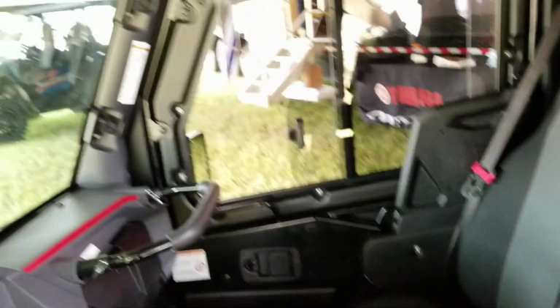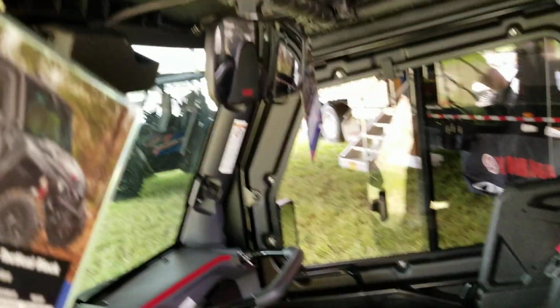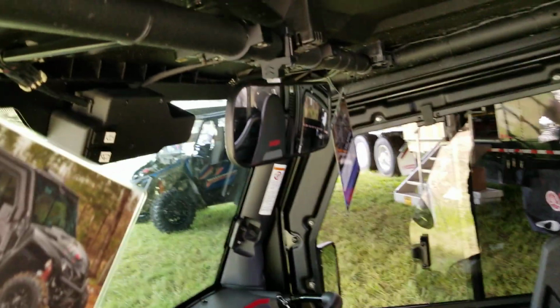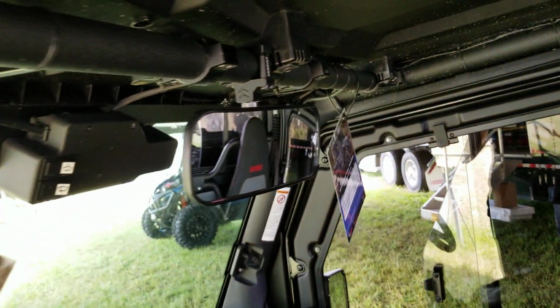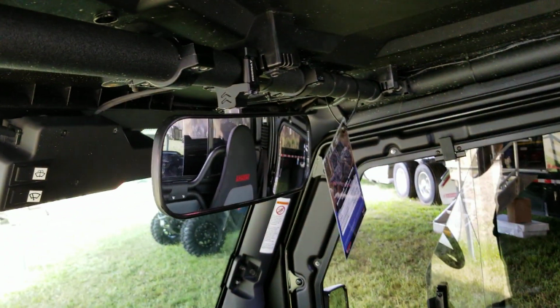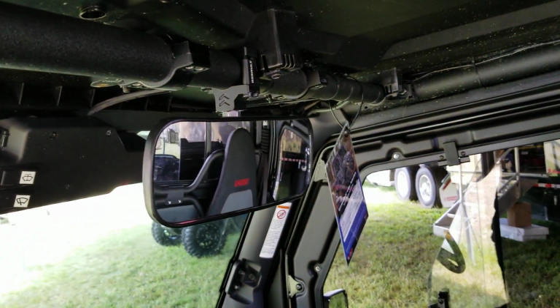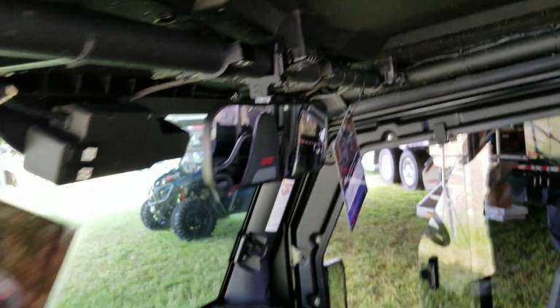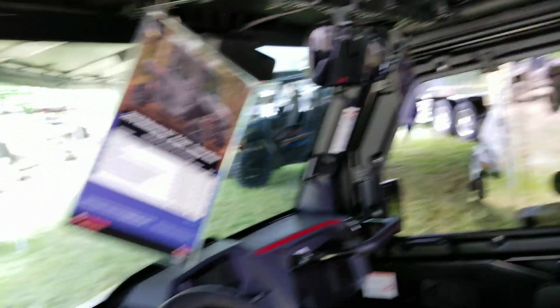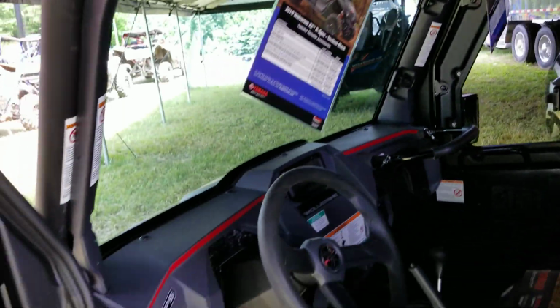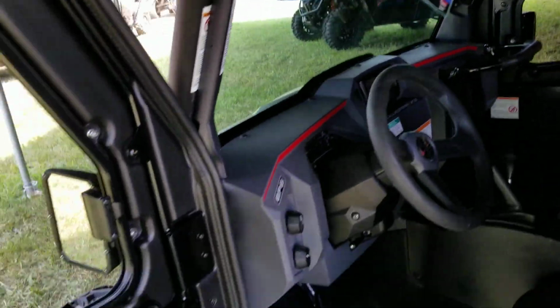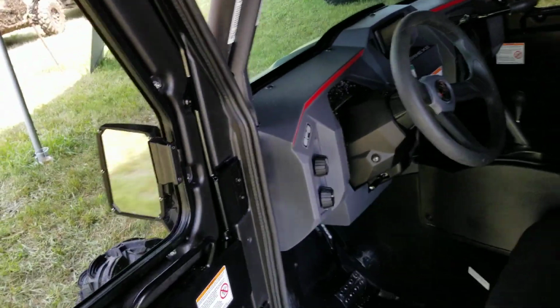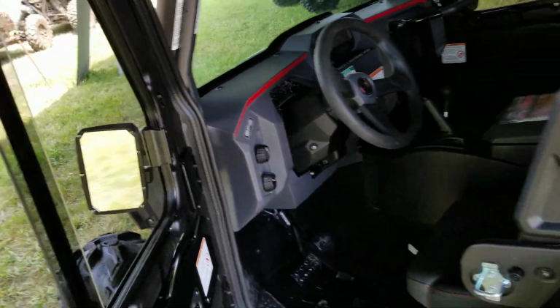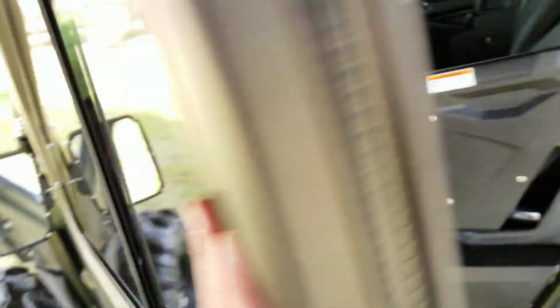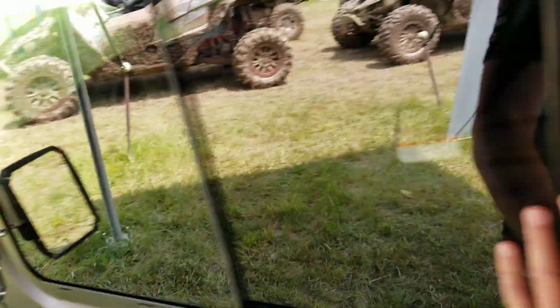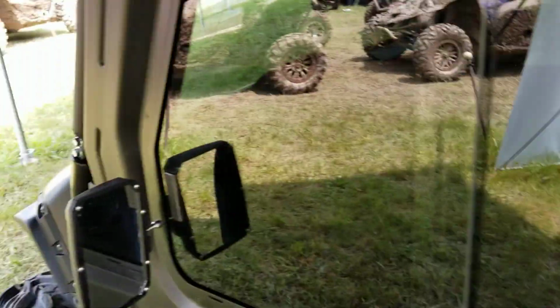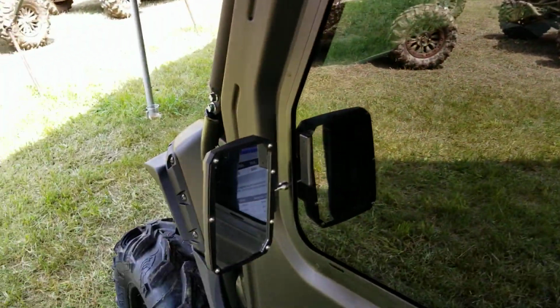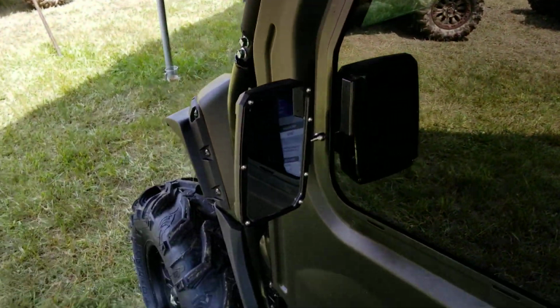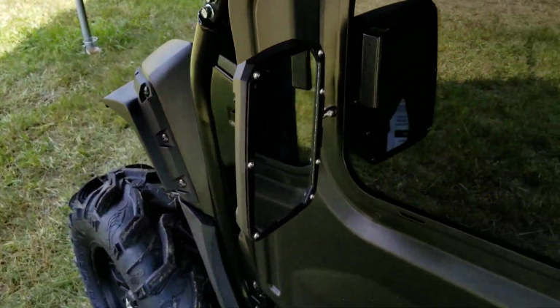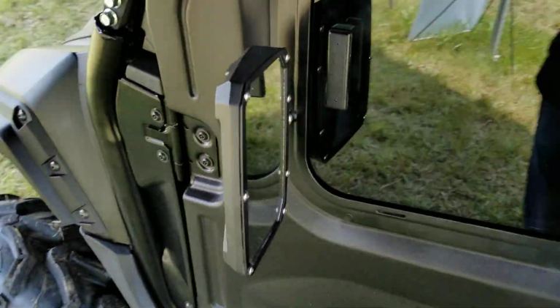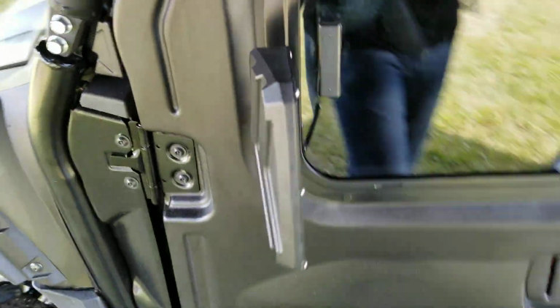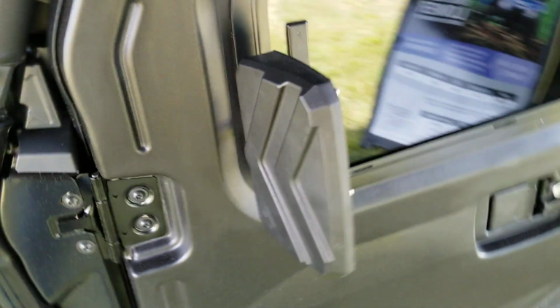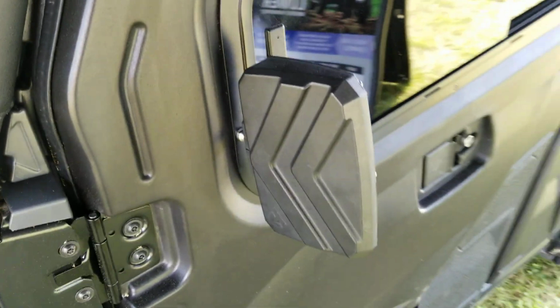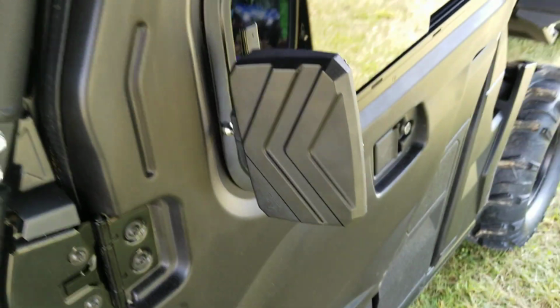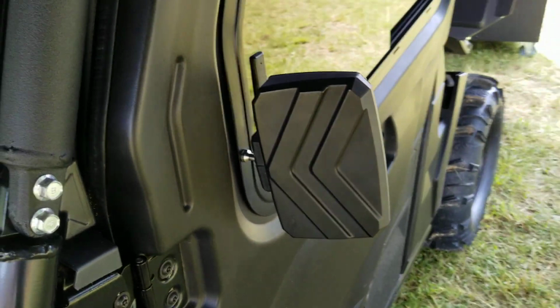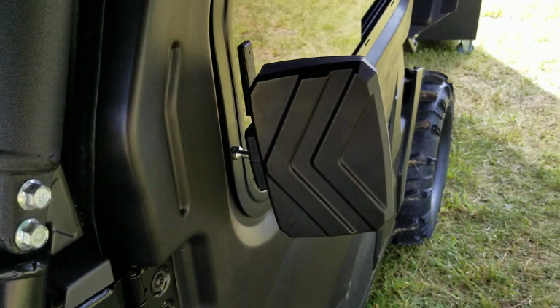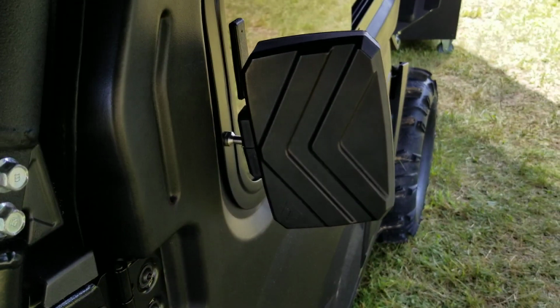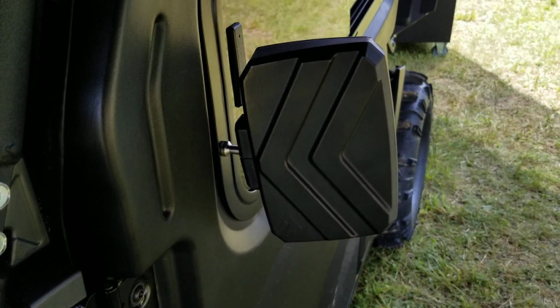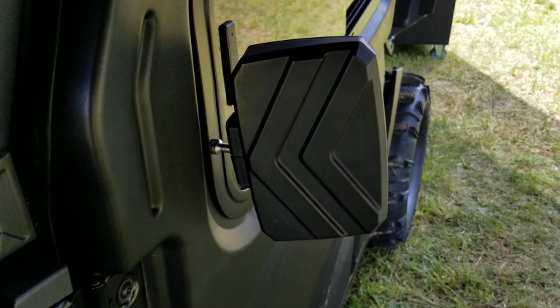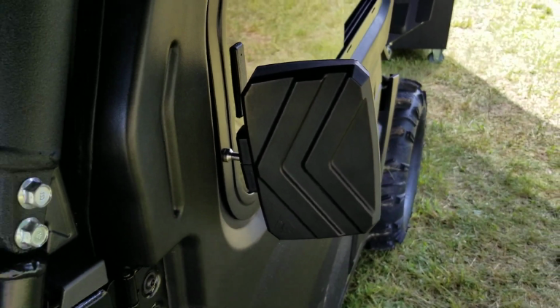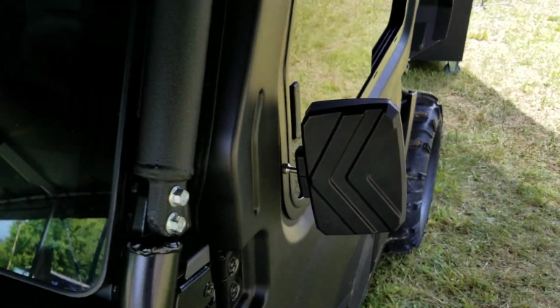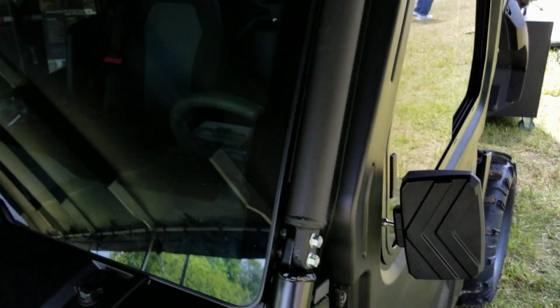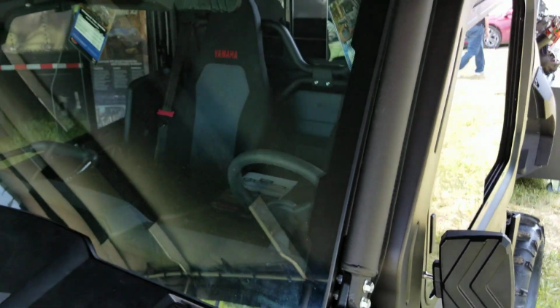You do have the assault rearview mirror there, and the side view mirrors as well. These are designed and integrated with the cab kit — very nice fit and finish.